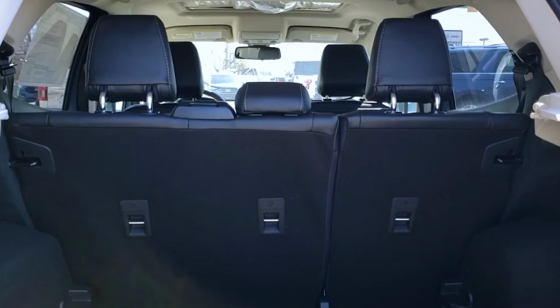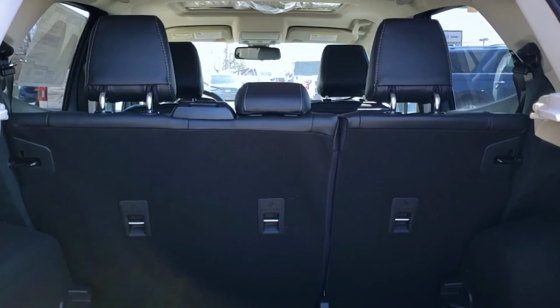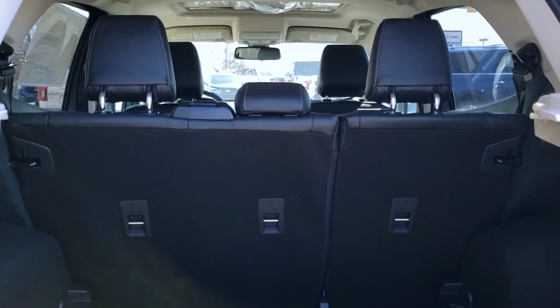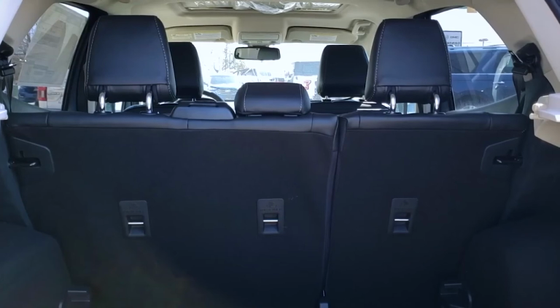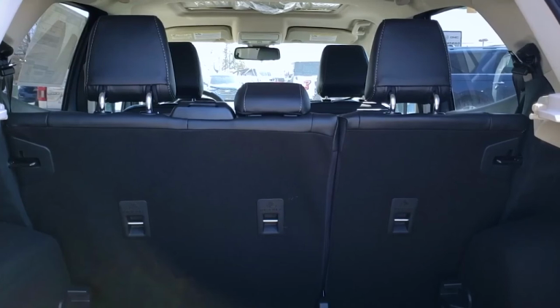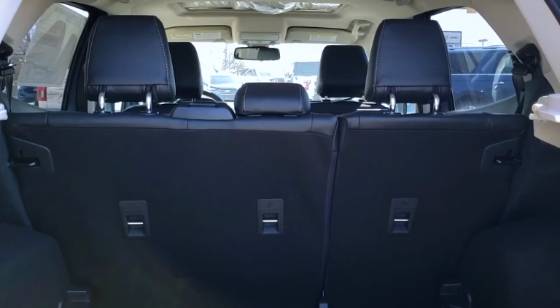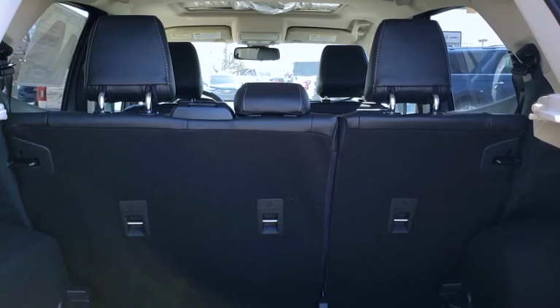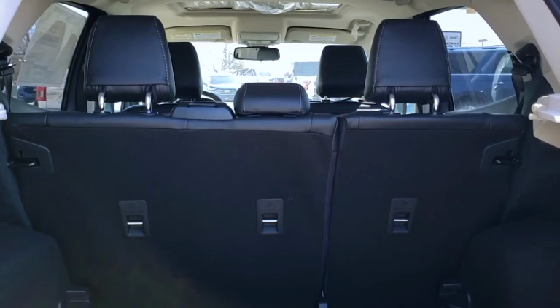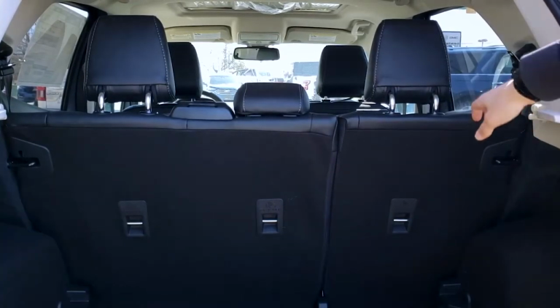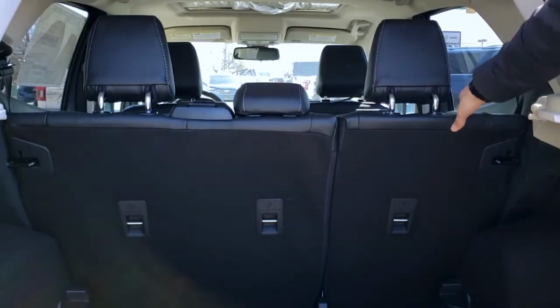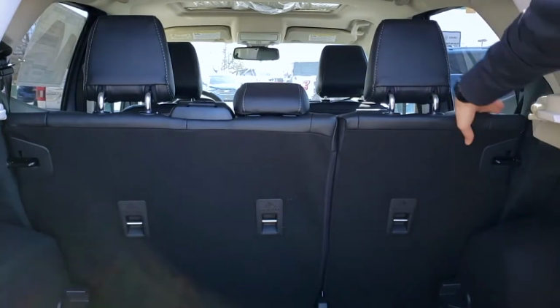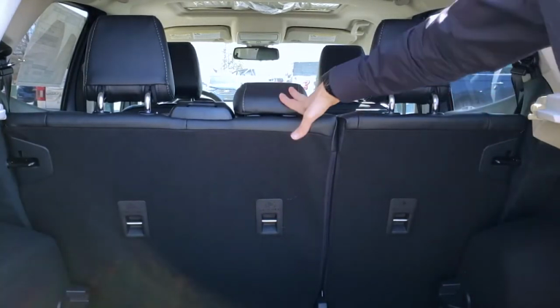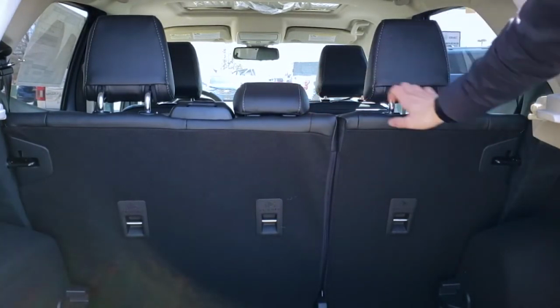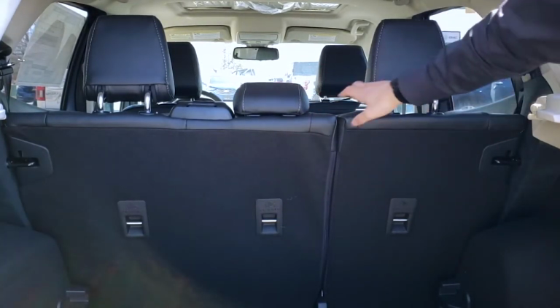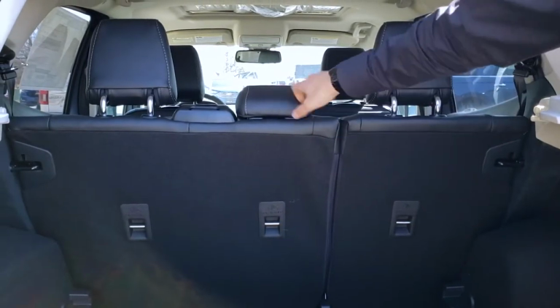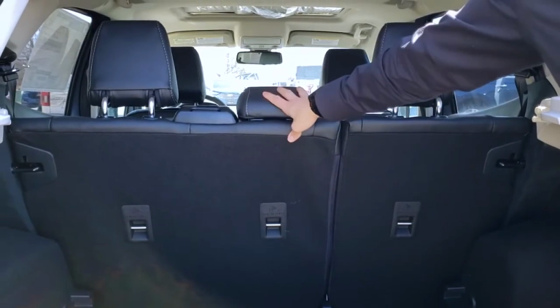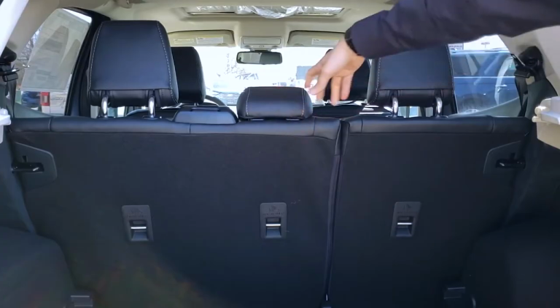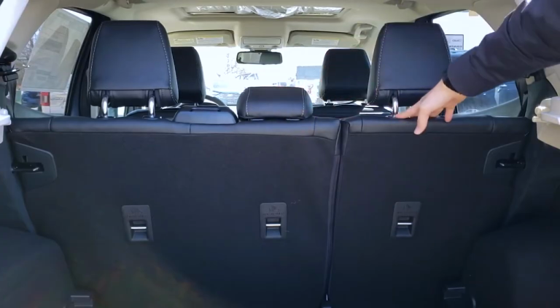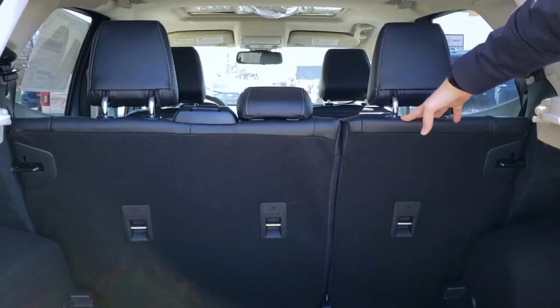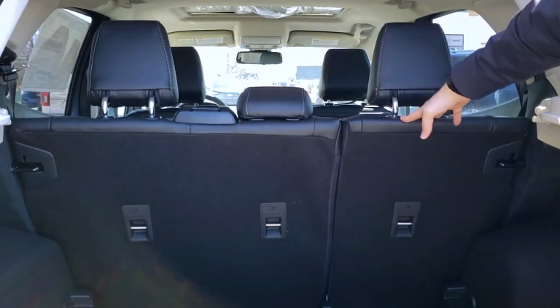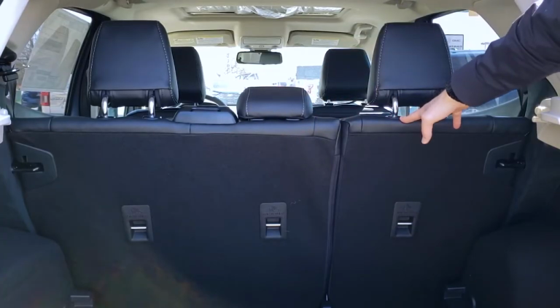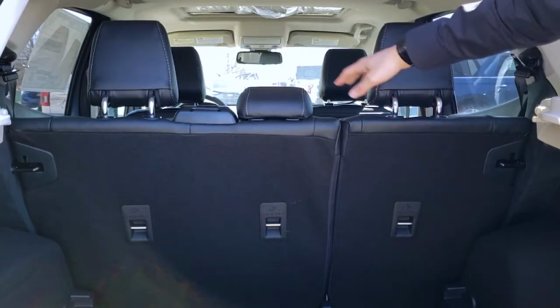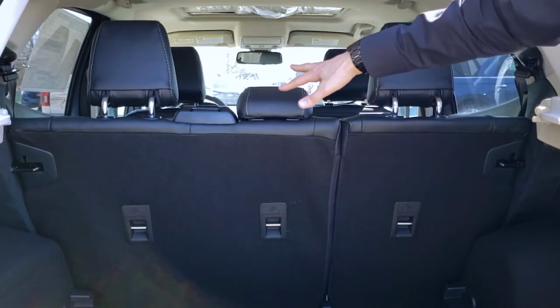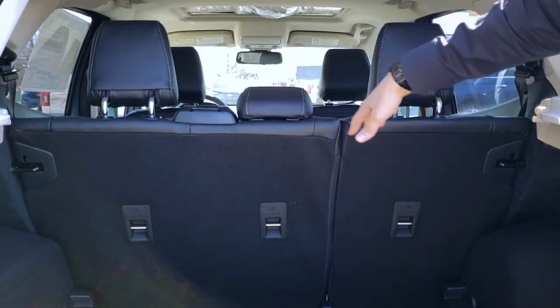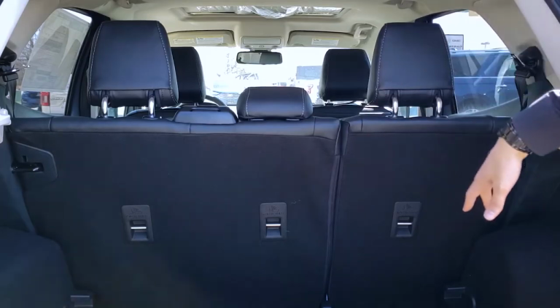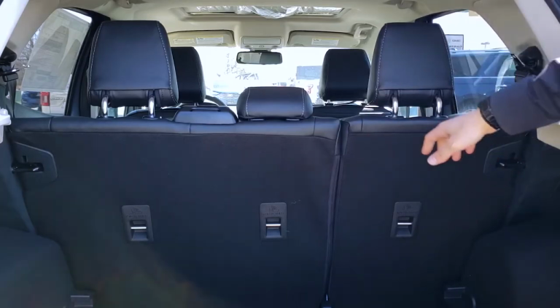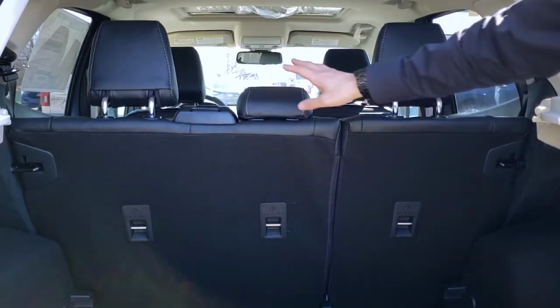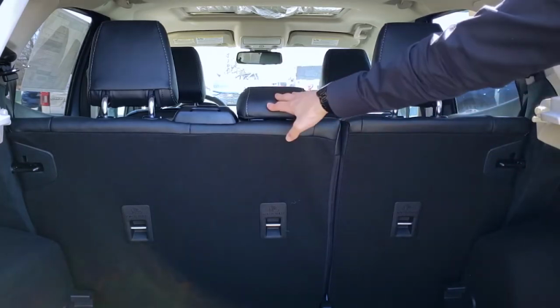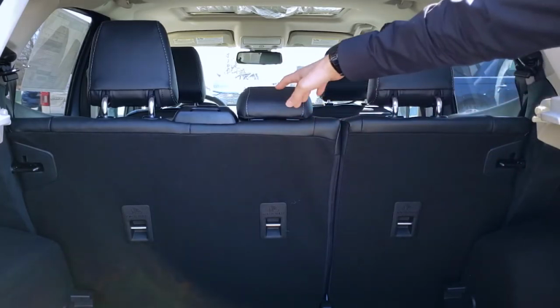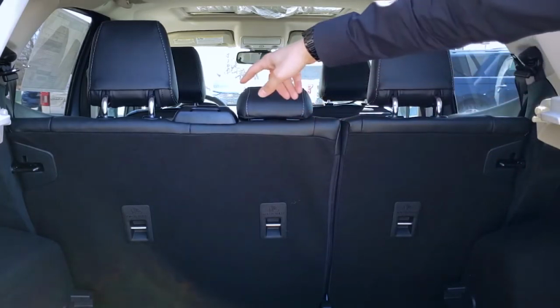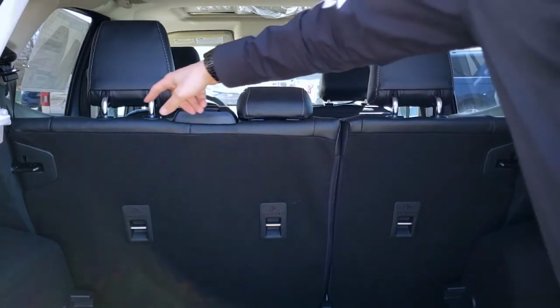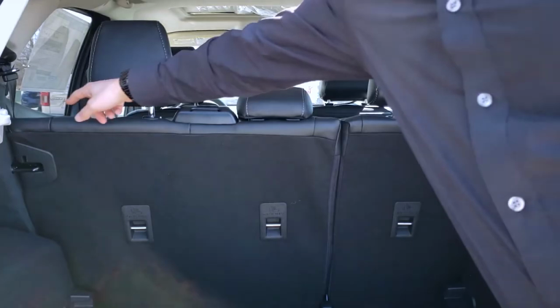Folding the seats down on this thing is pretty straightforward. We've got a 60-40 split here, so 60% and 40%. In order to be able to get the seat folded down, all we're gonna do is use the button at the top here.